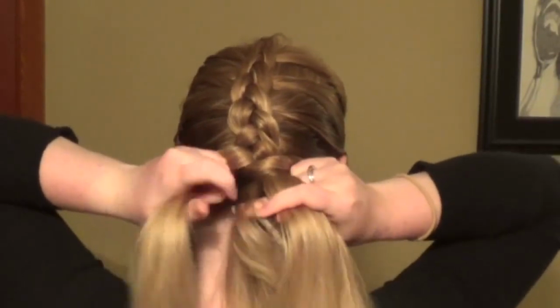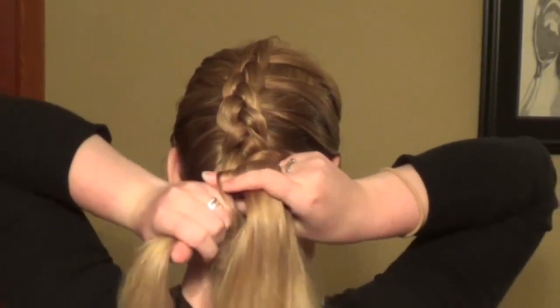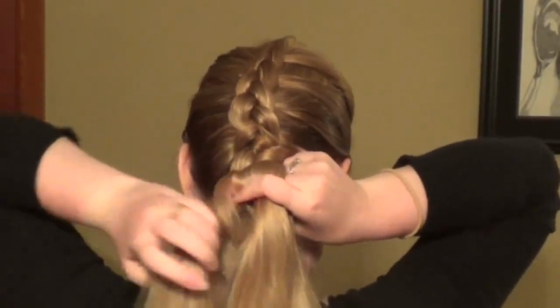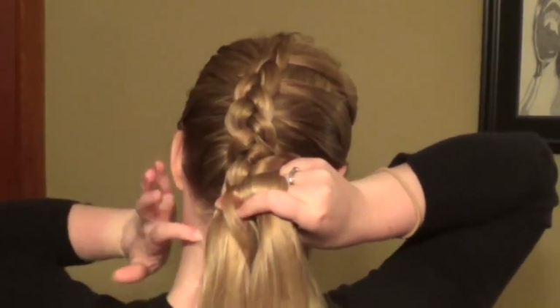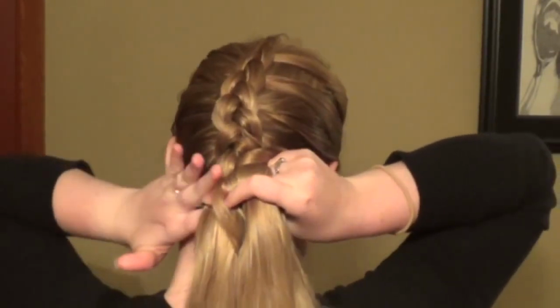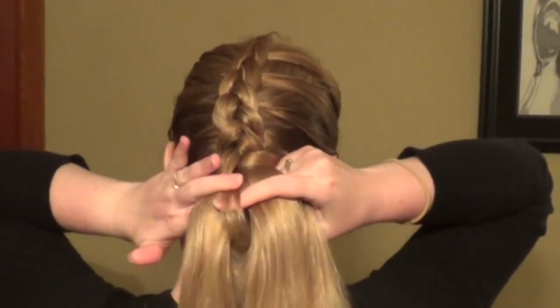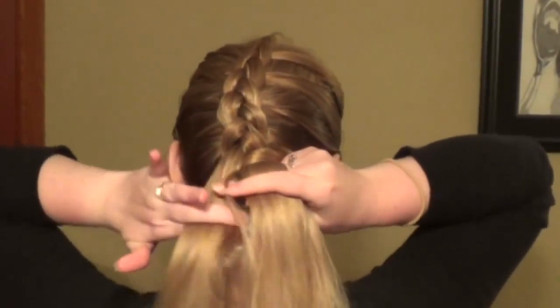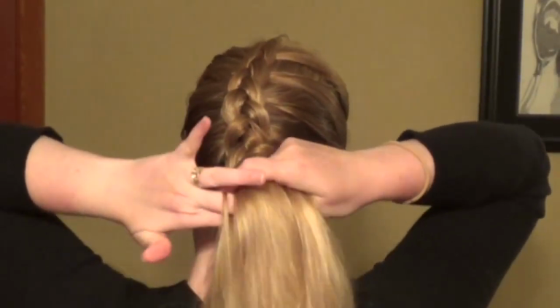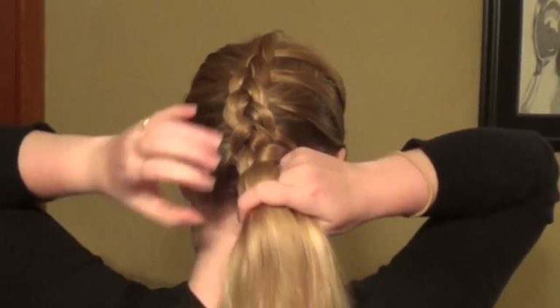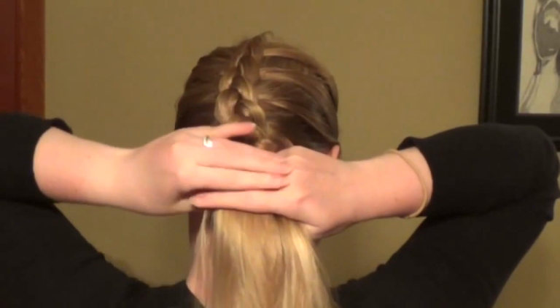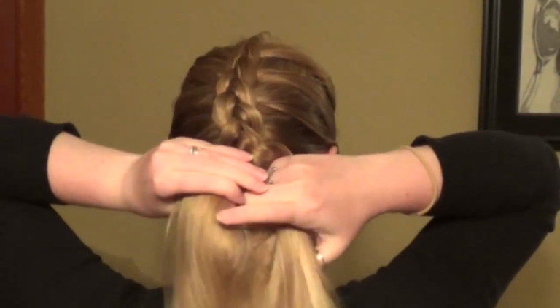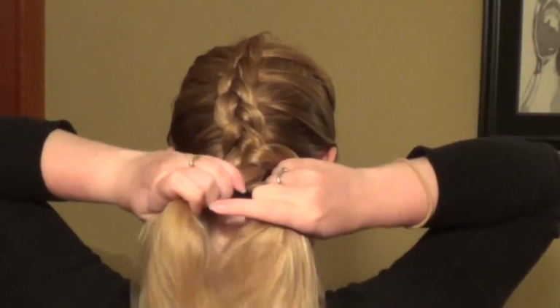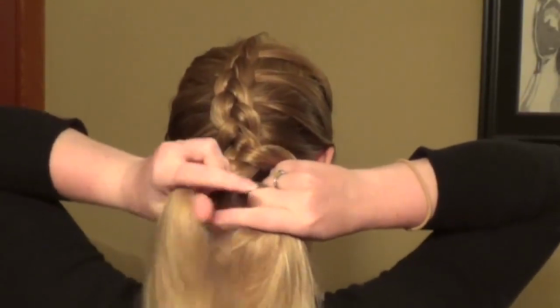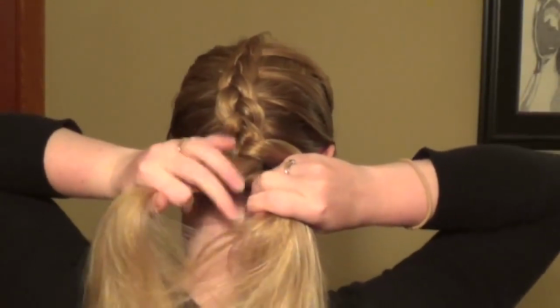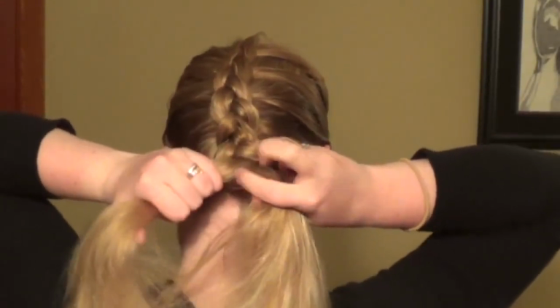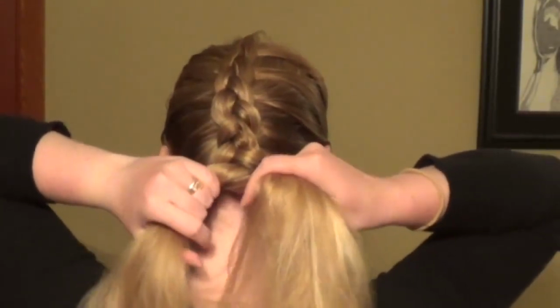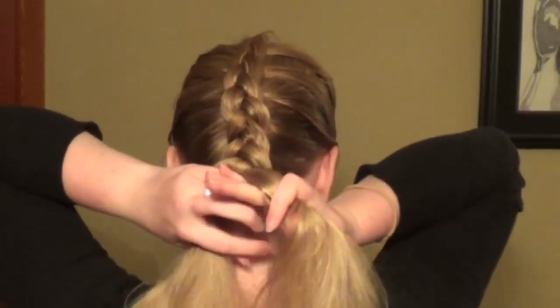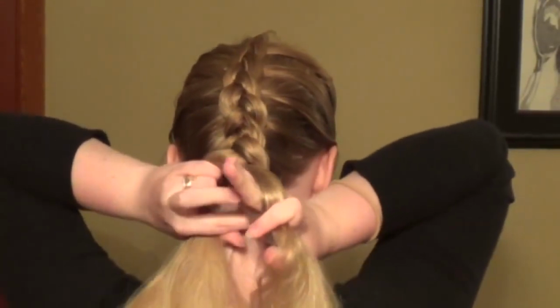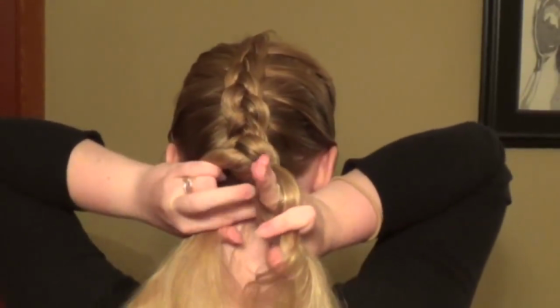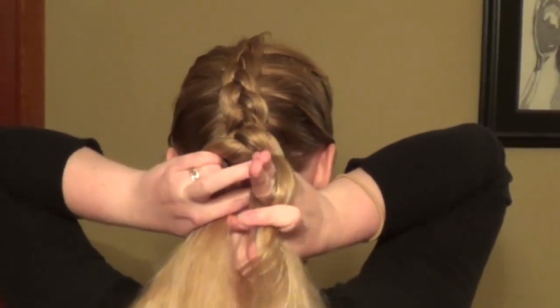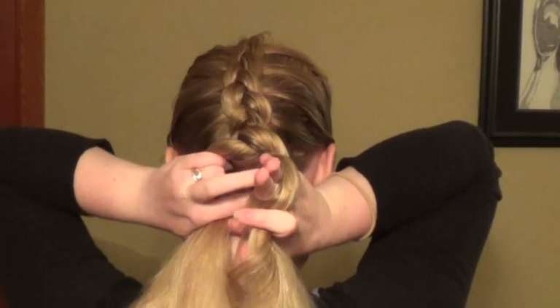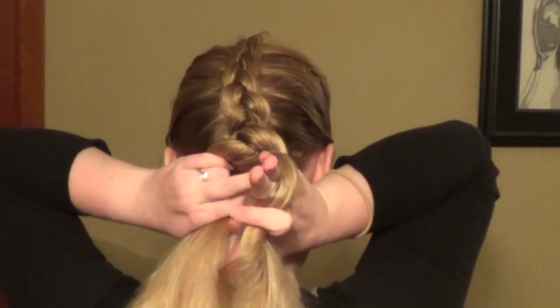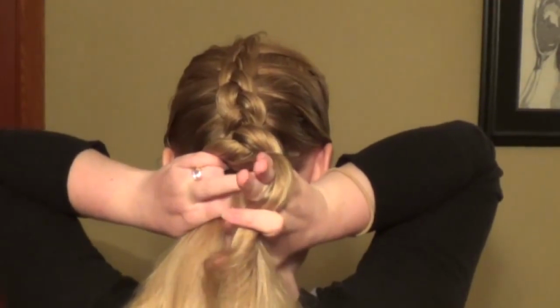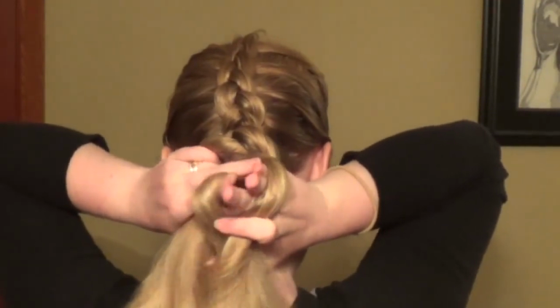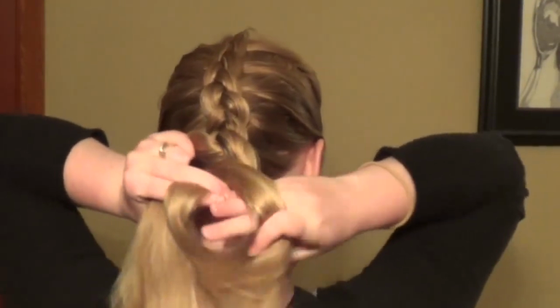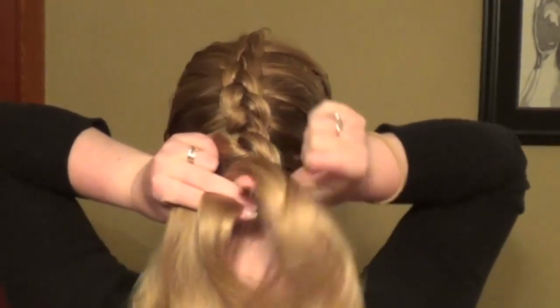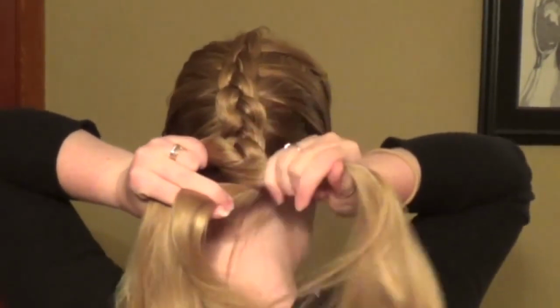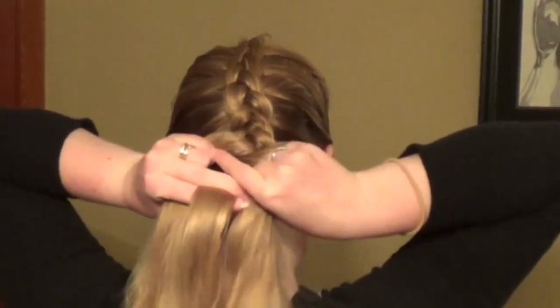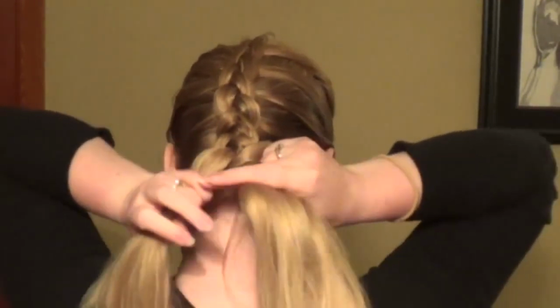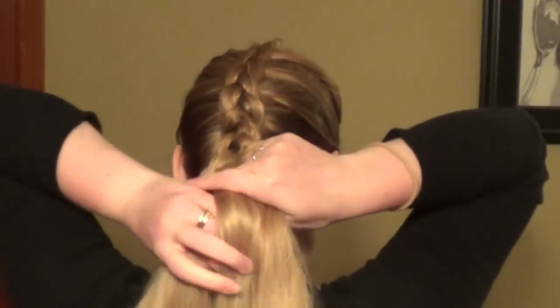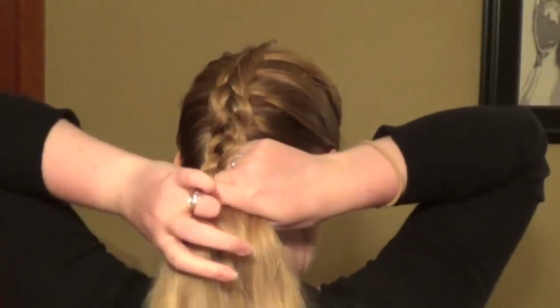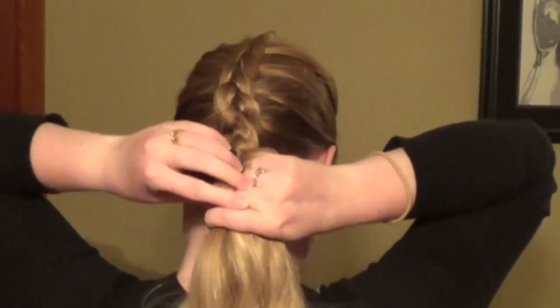As you work your way down and get to the base of your head, you just want to make sure that you have incorporated all that's remaining of your hair at the base of your head, at the top of your neck, so it all gets gathered into the single braid that you're working on.